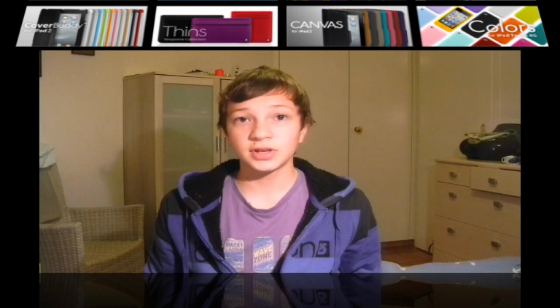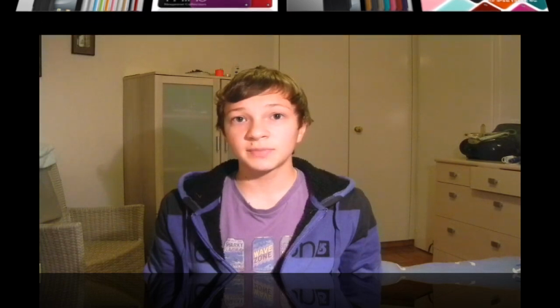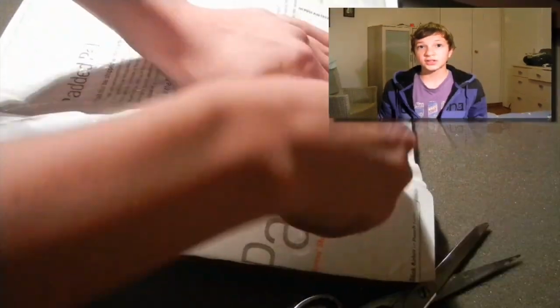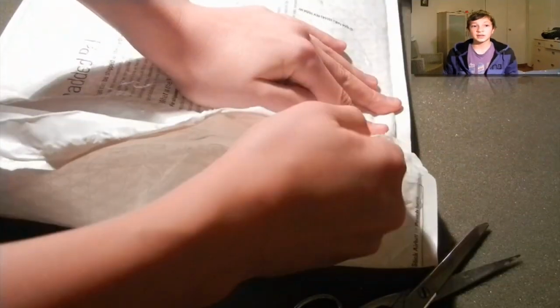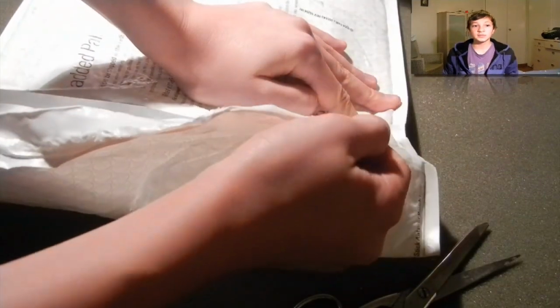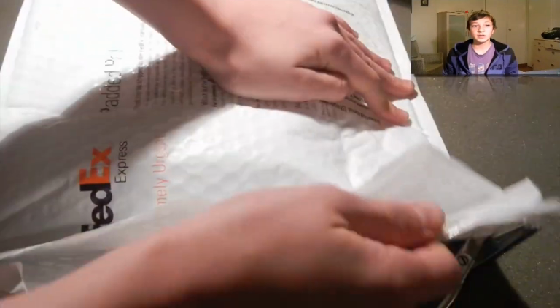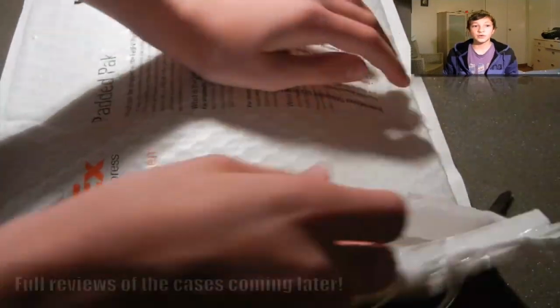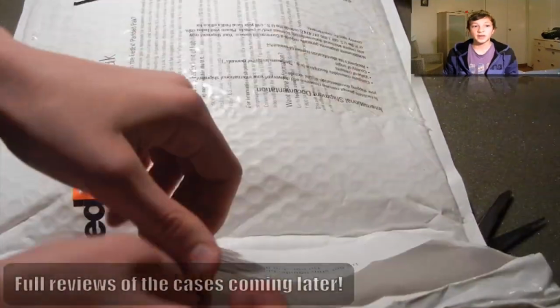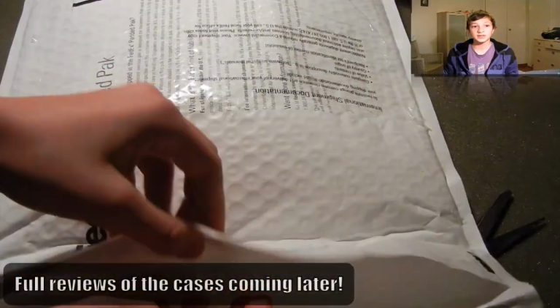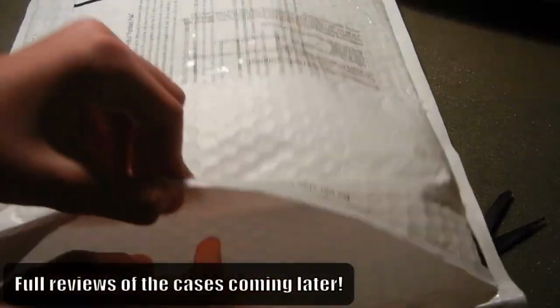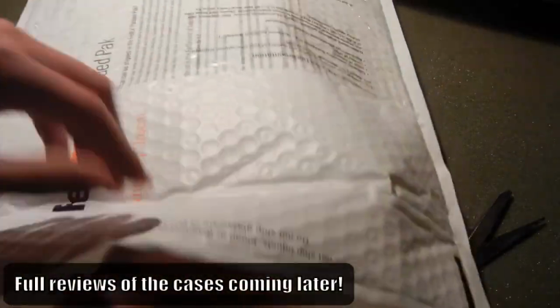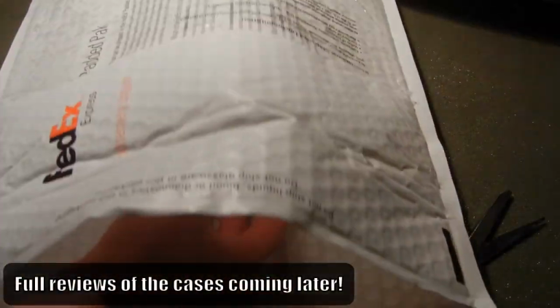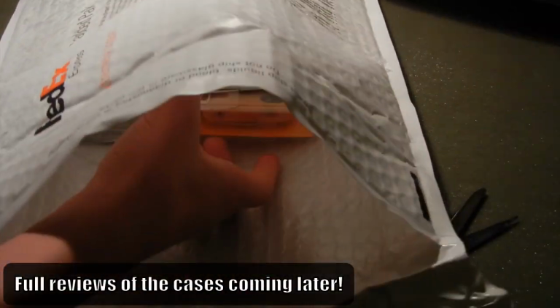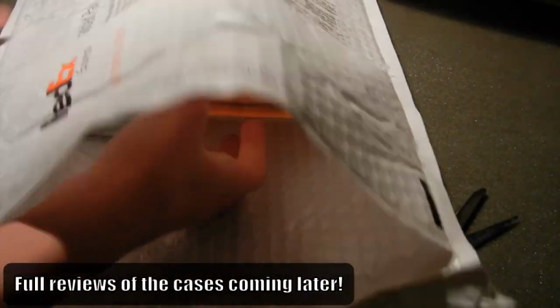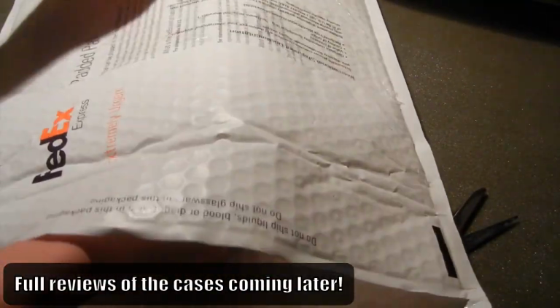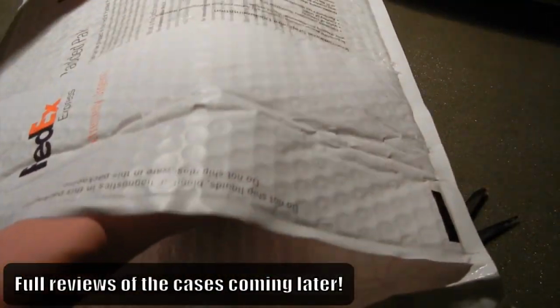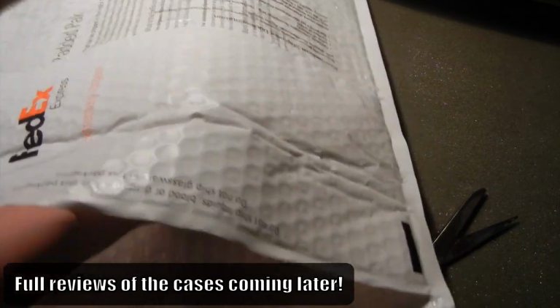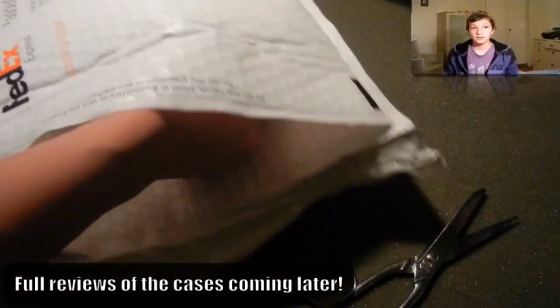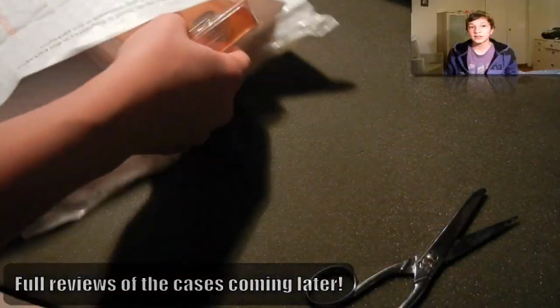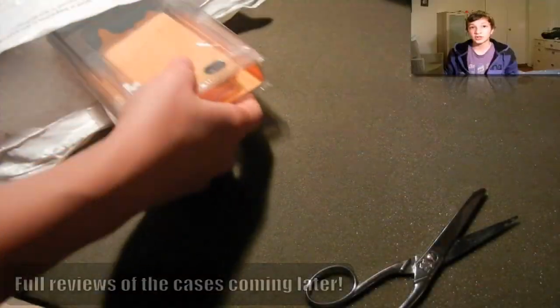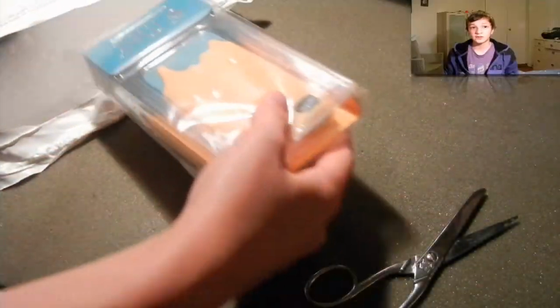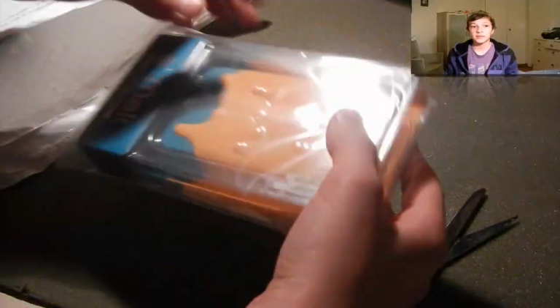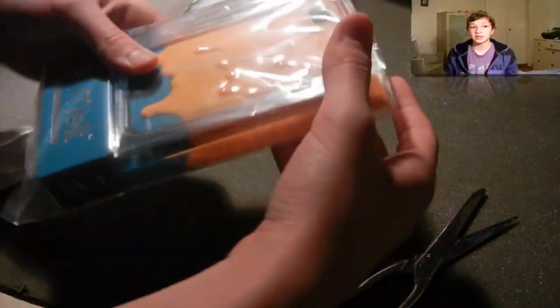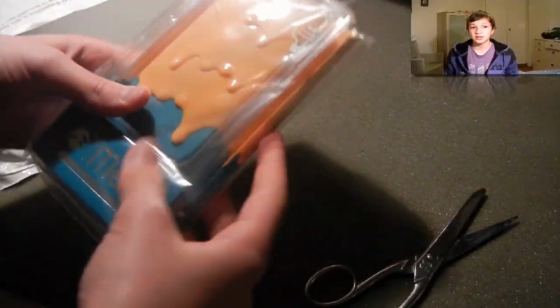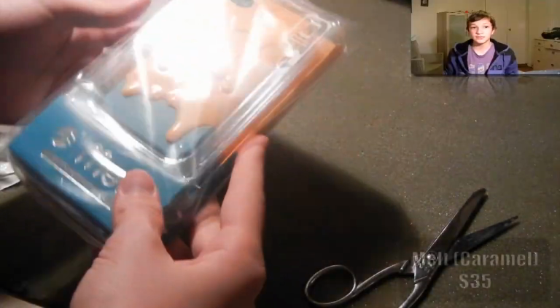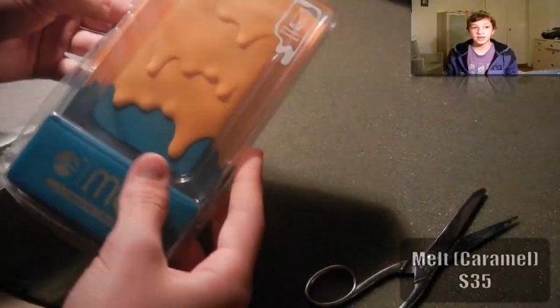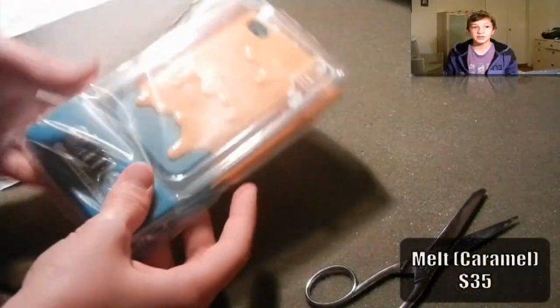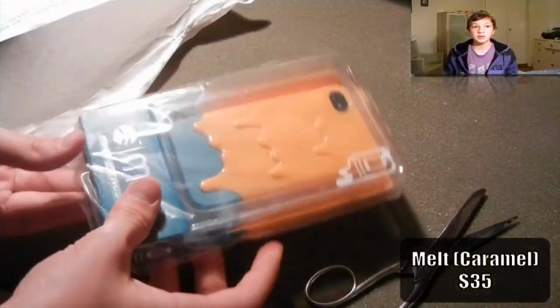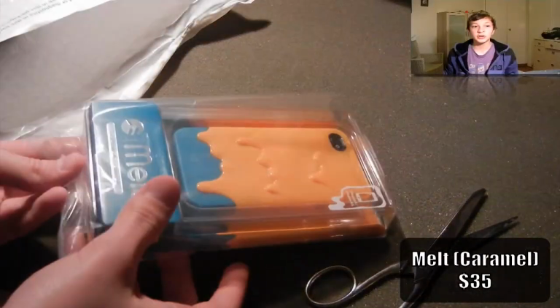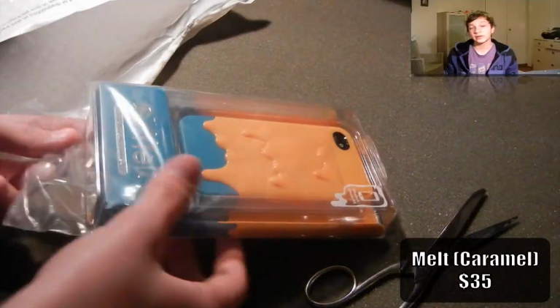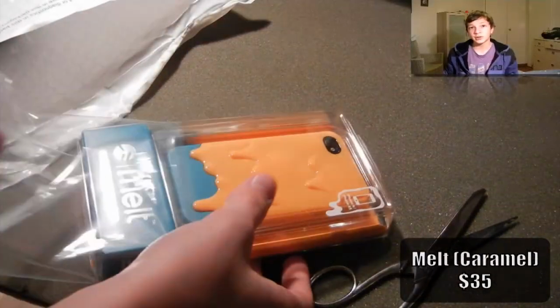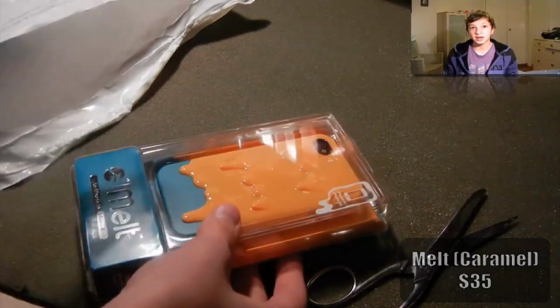So here is the package that they sent me with FedEx. This is the first case, it's from the Melt series. As you can see, it looks pretty good even in the package.